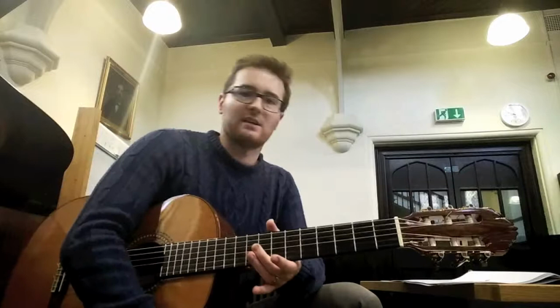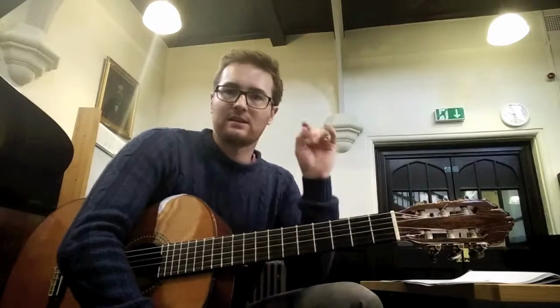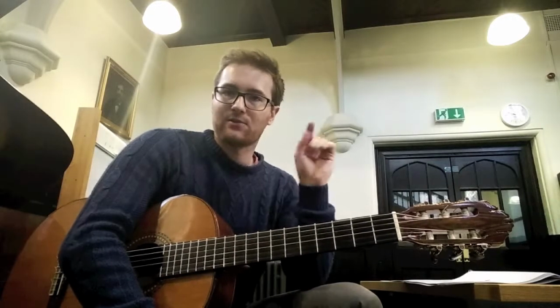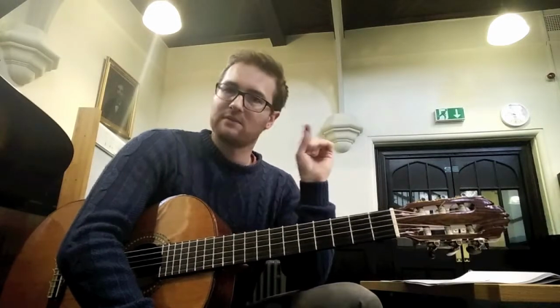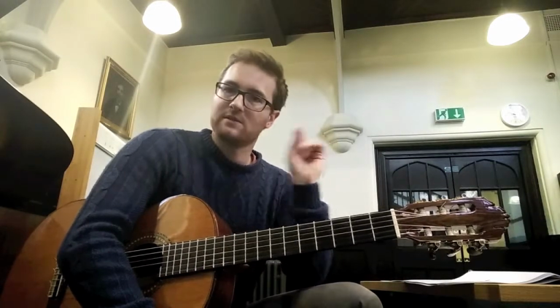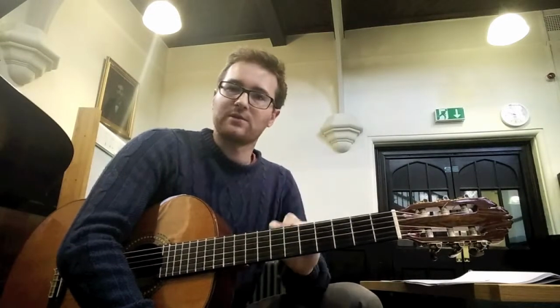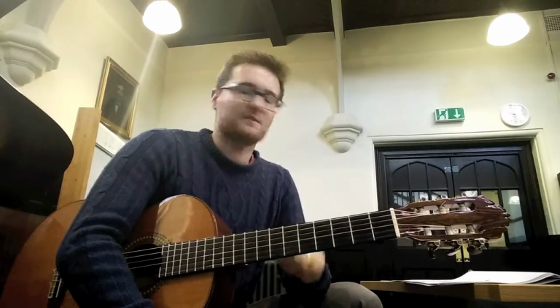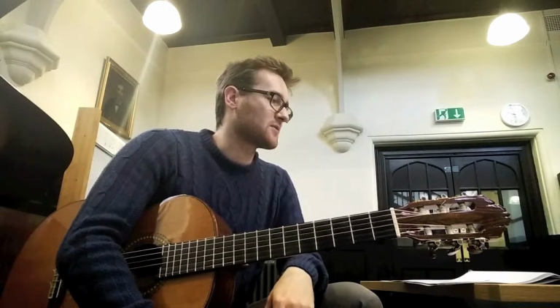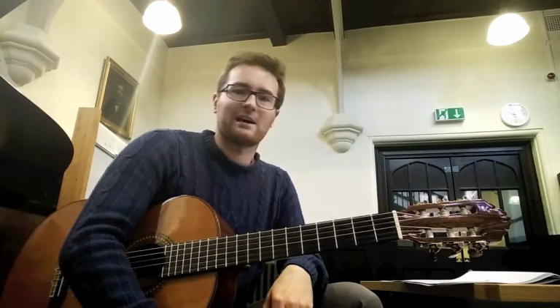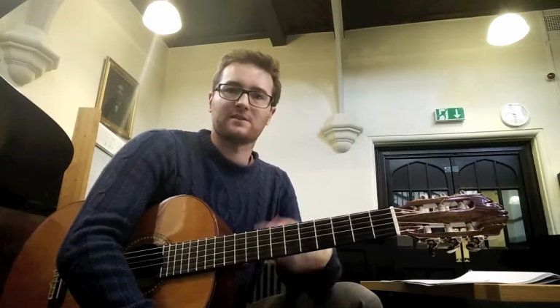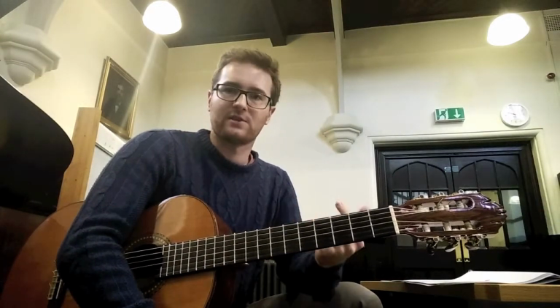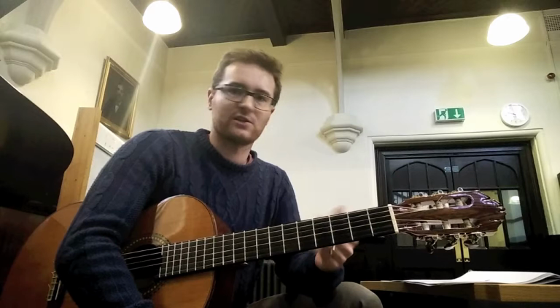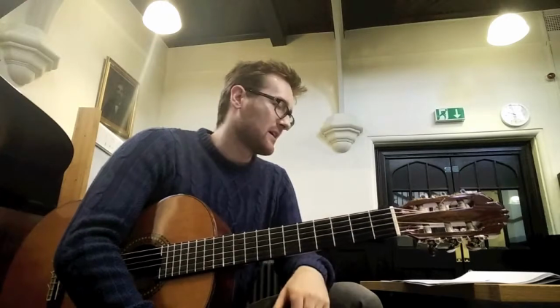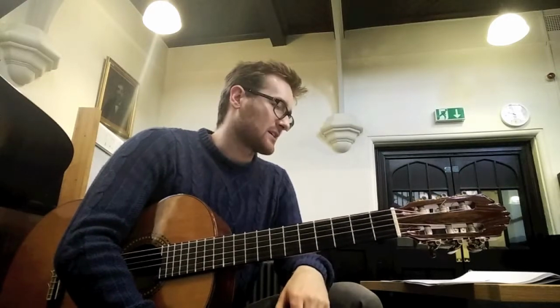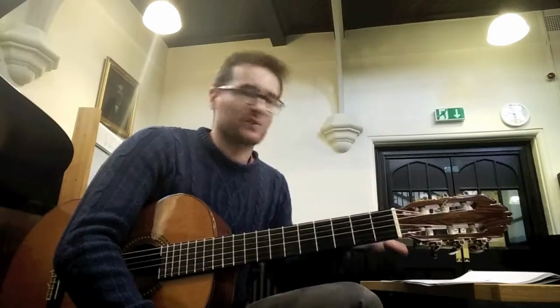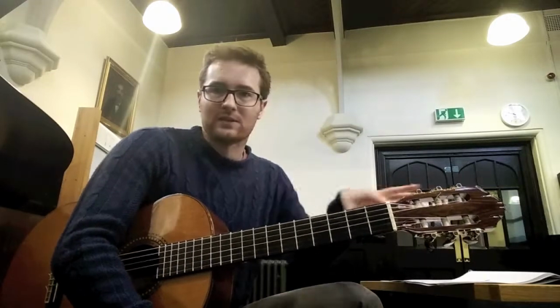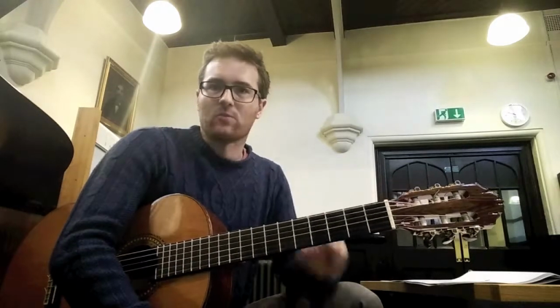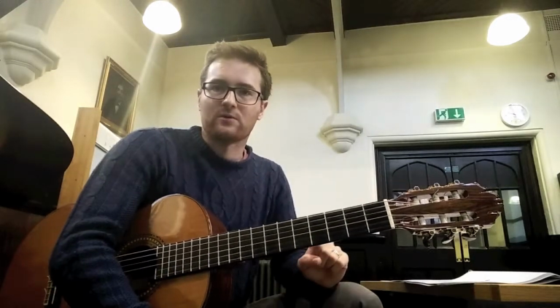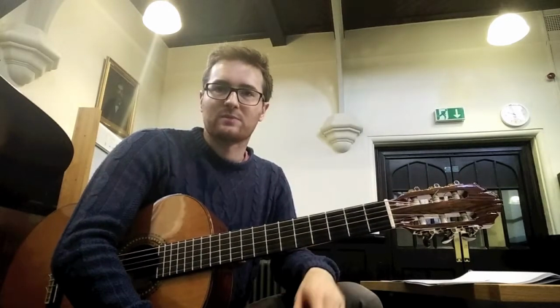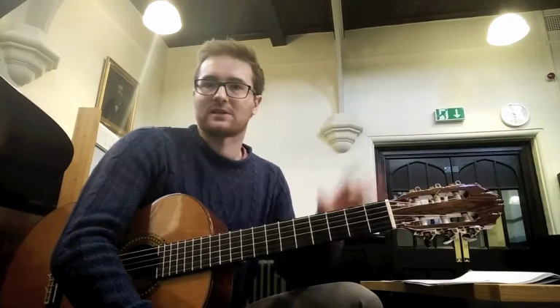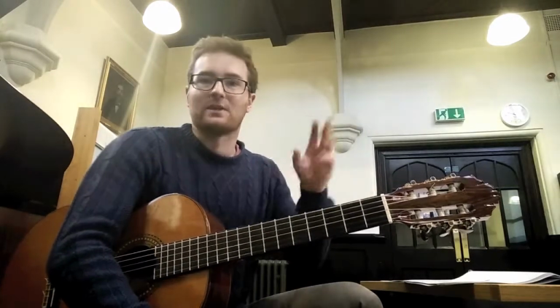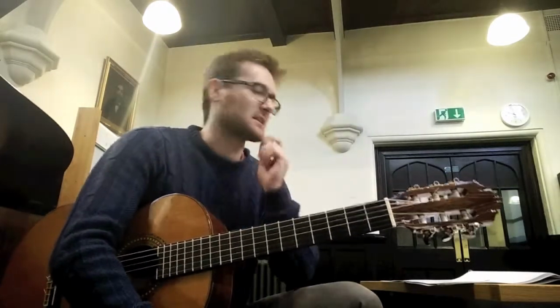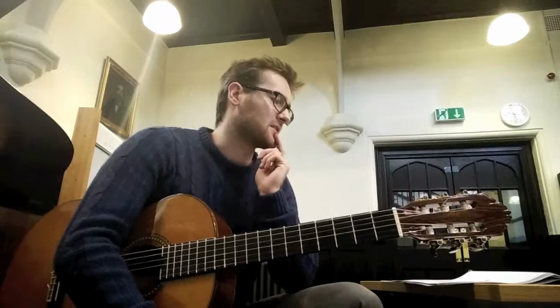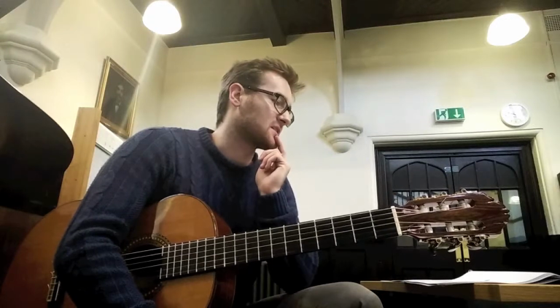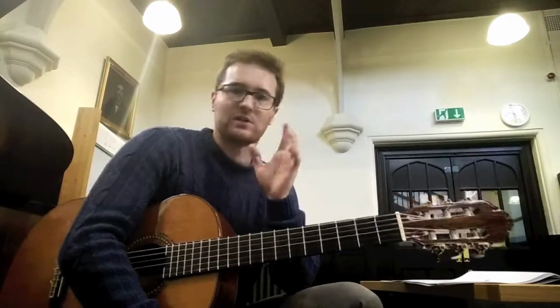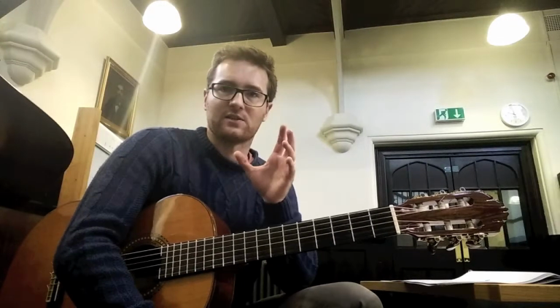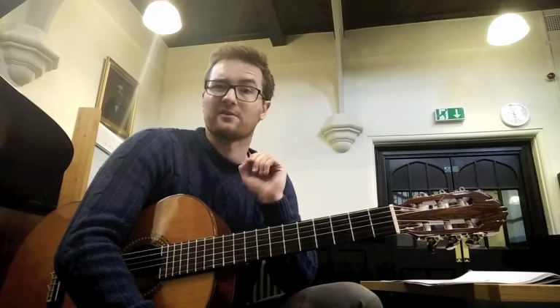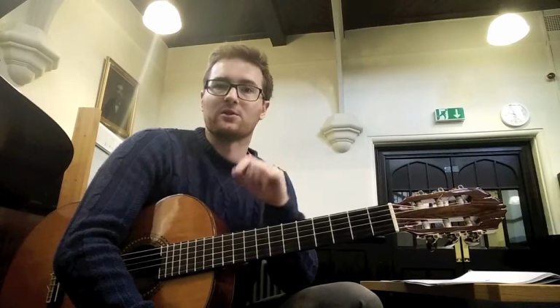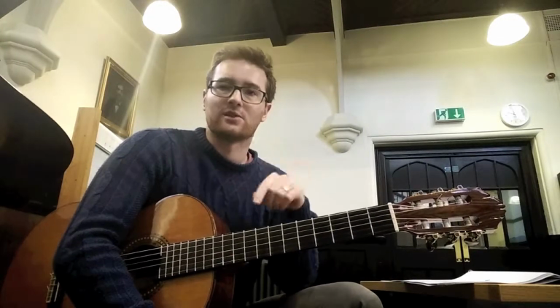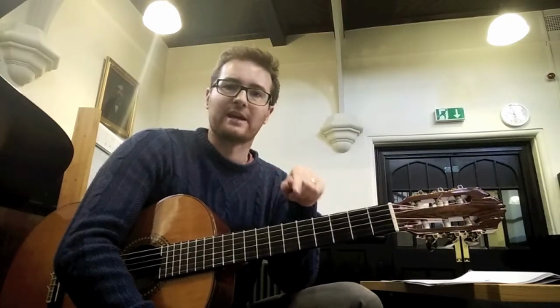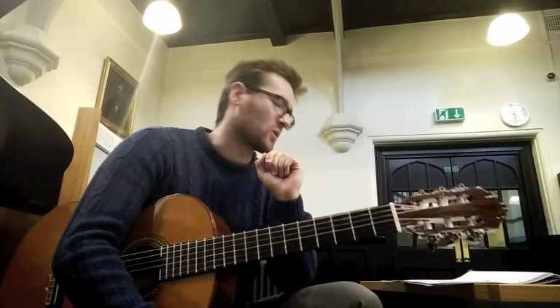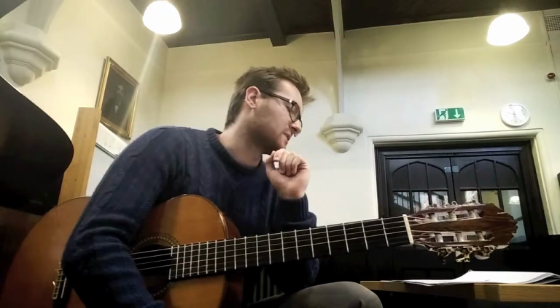The little note above the square note head that some of you will have is the sounding pitch. I stopped doing those later on when you have chords, because they were just getting too many notes and I didn't have enough space. But just in case you're wondering — if there are two notes, you're just playing the square note head.